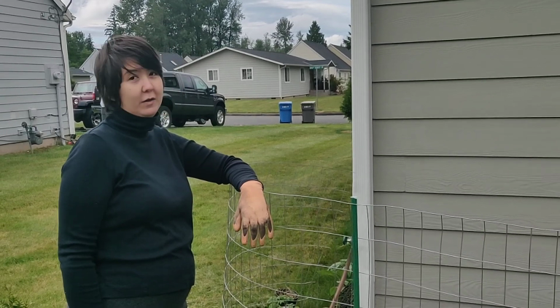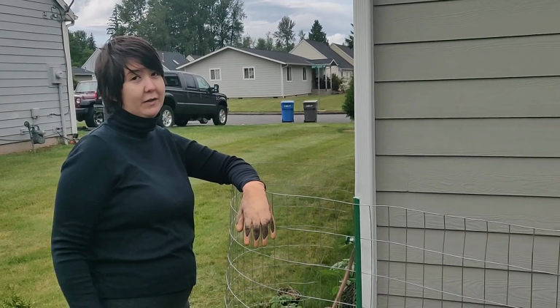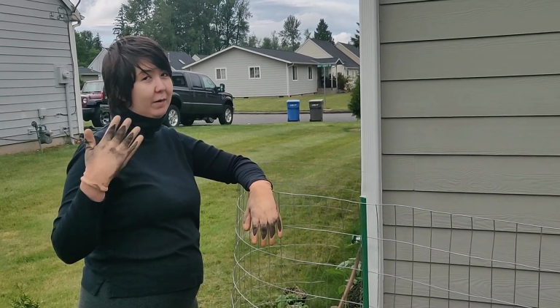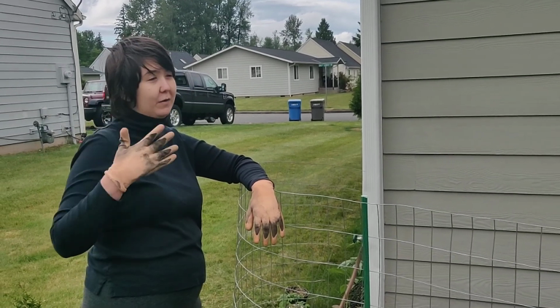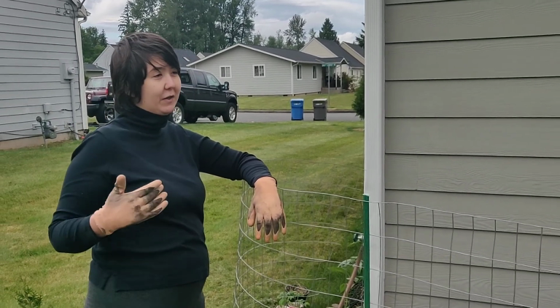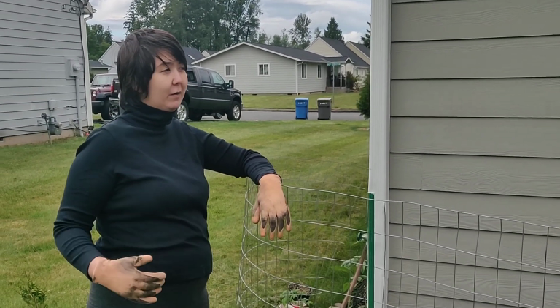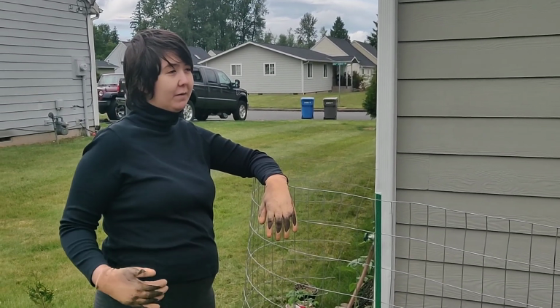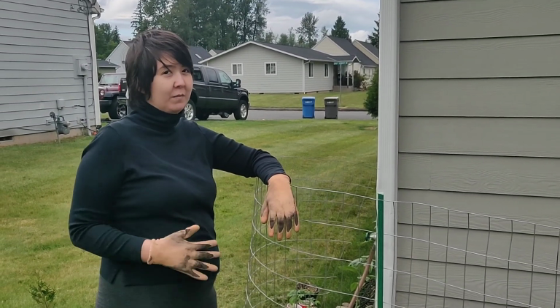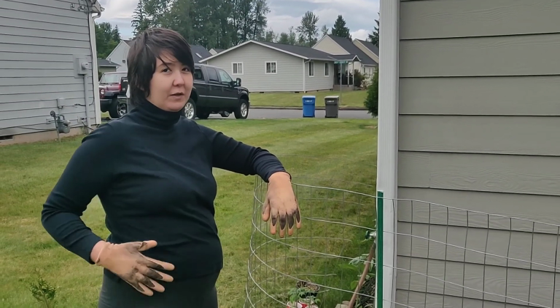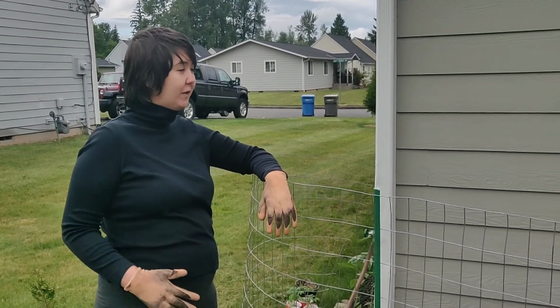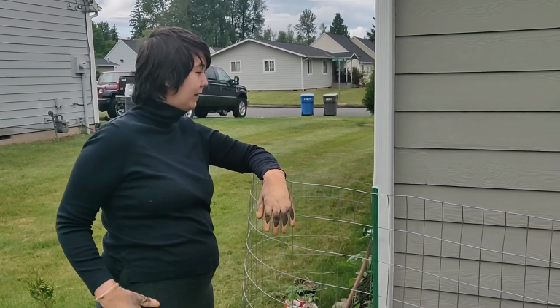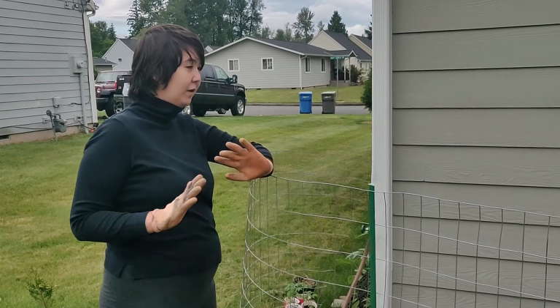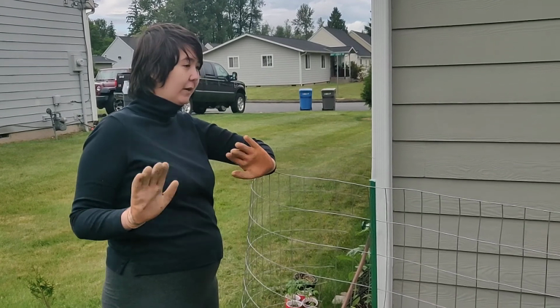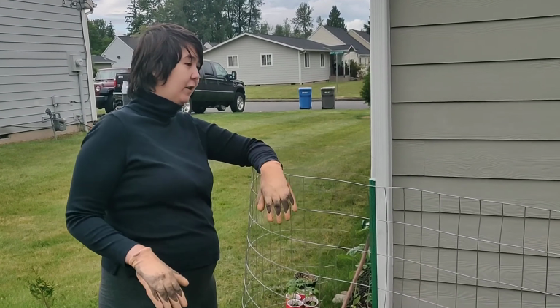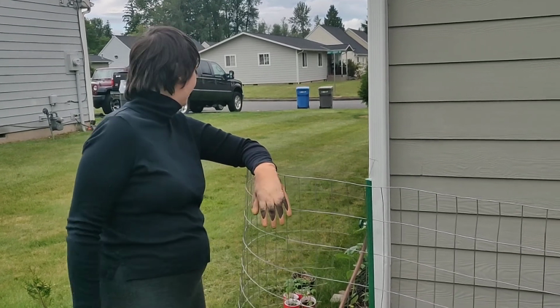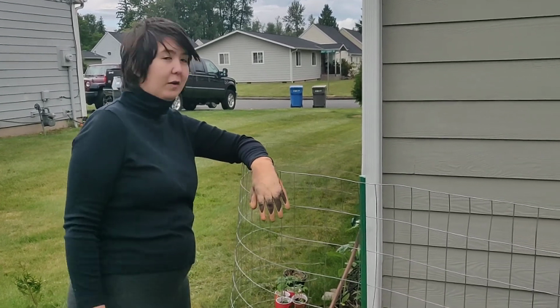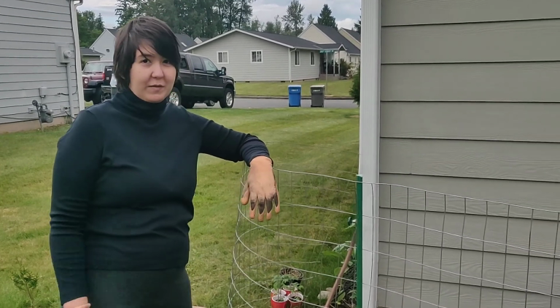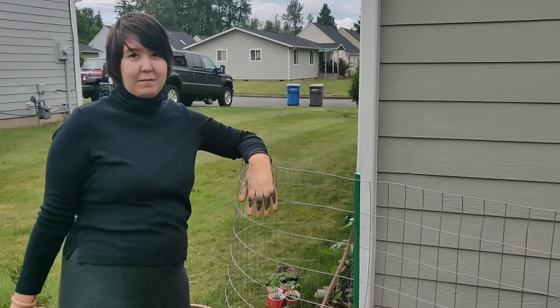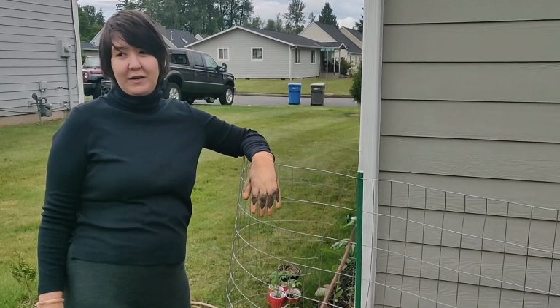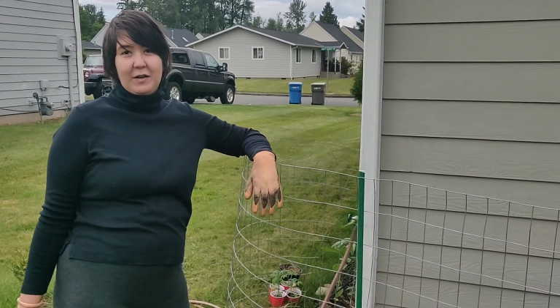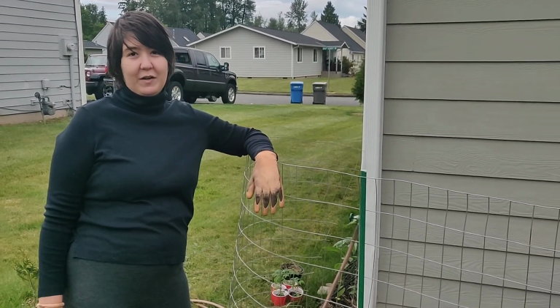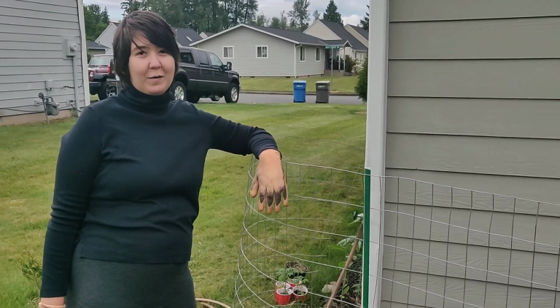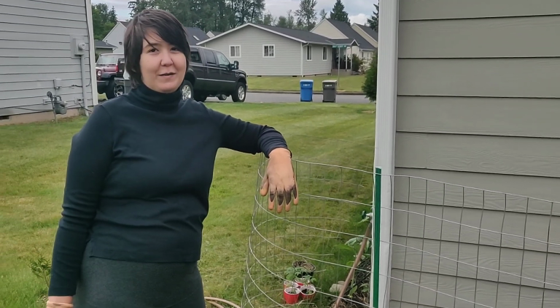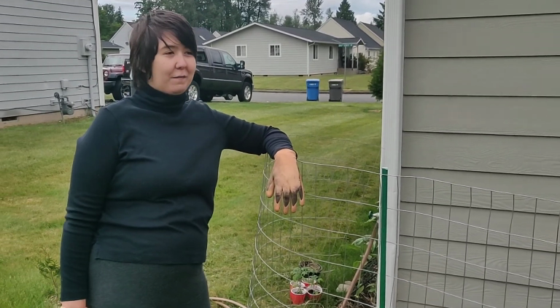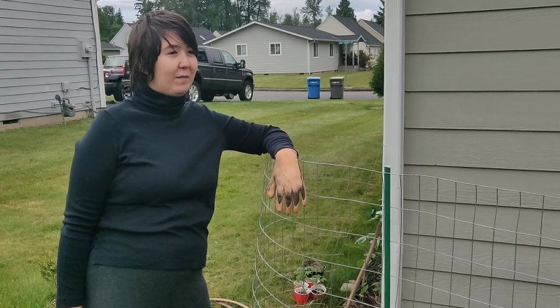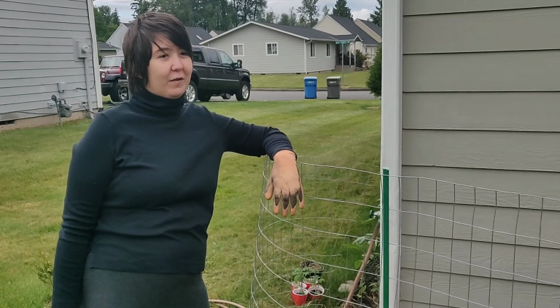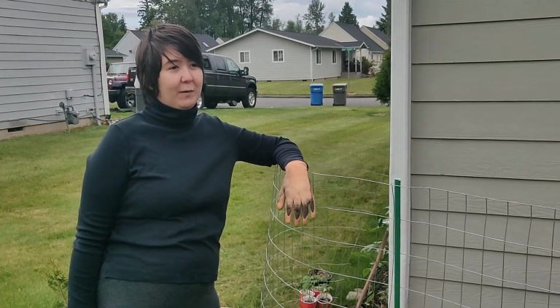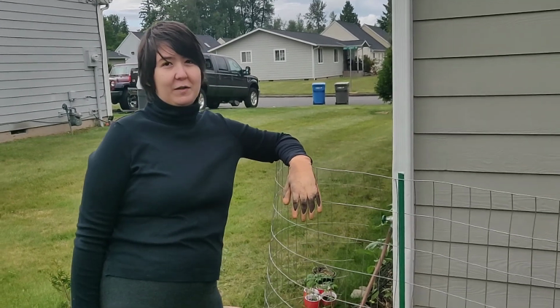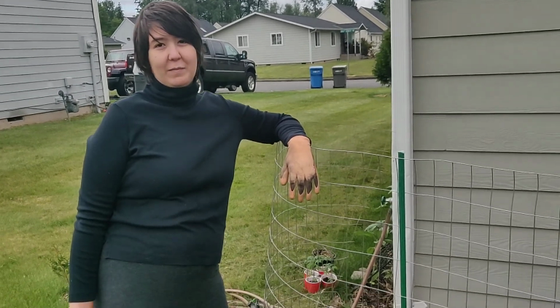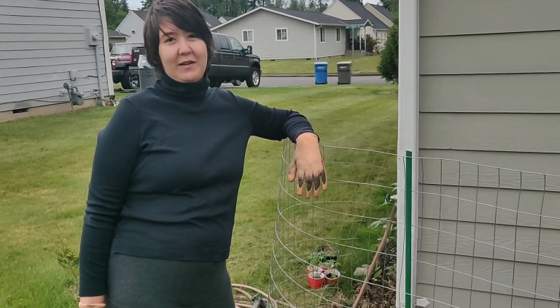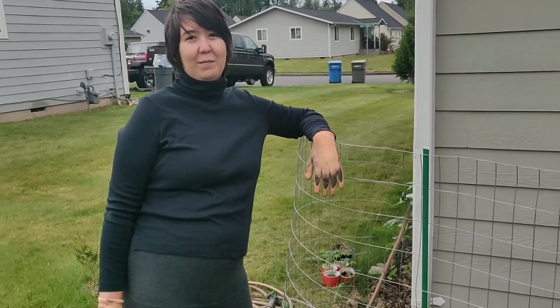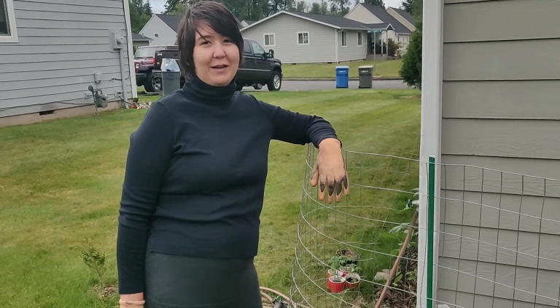Okay, so I got my quarantine look going on — 22 weeks pregnant. But it's been a long time since I've done any kind of update on our garden. I filmed a video and then we ran out of storage space and I never uploaded it.